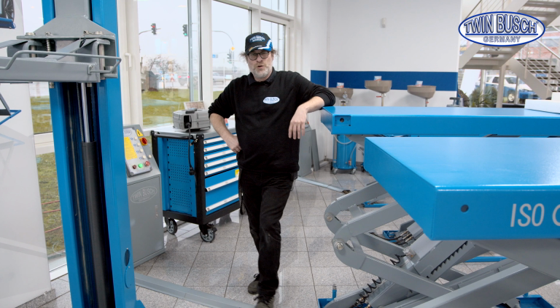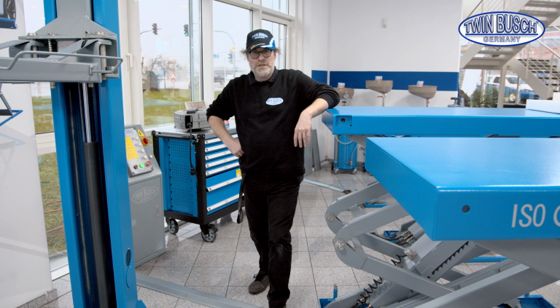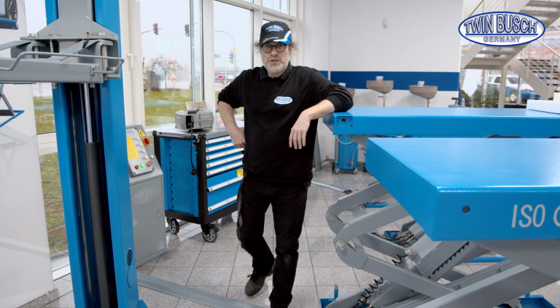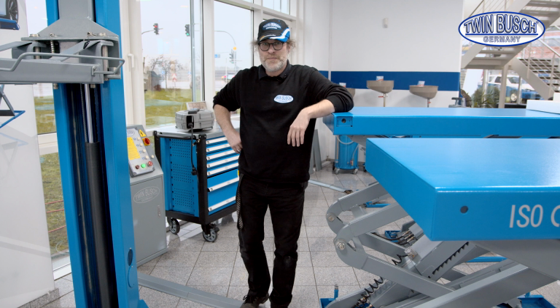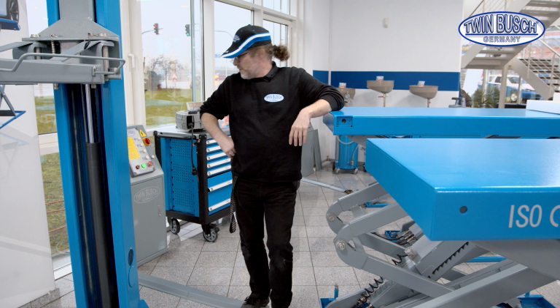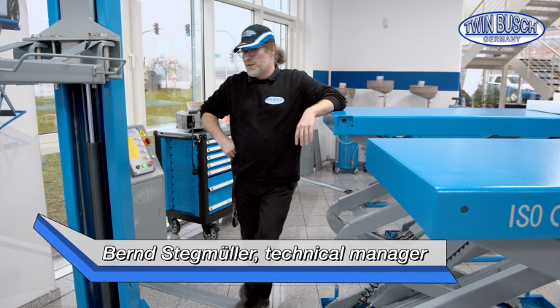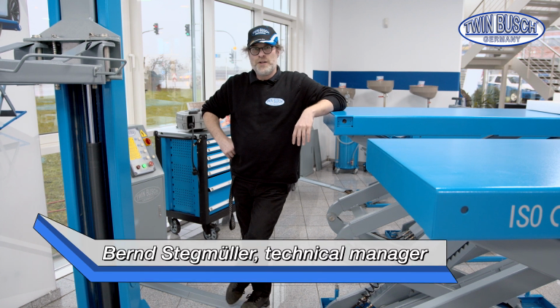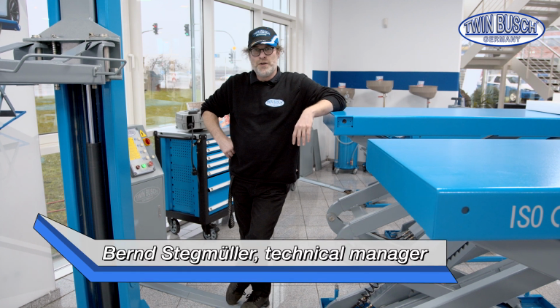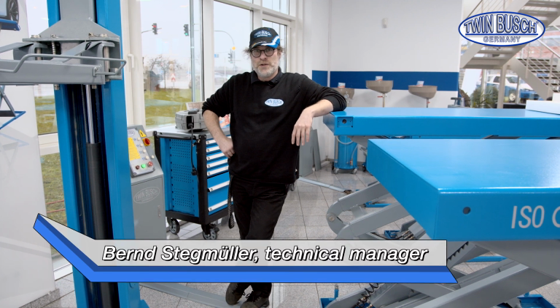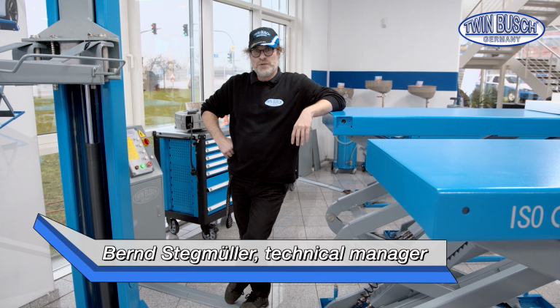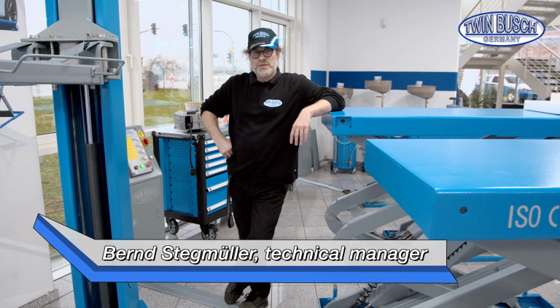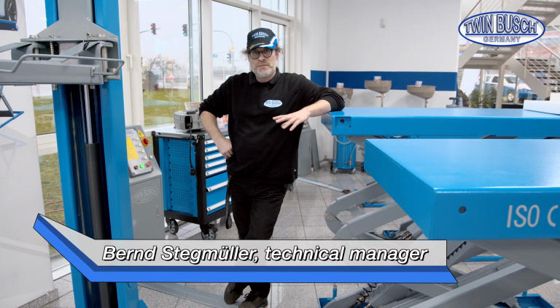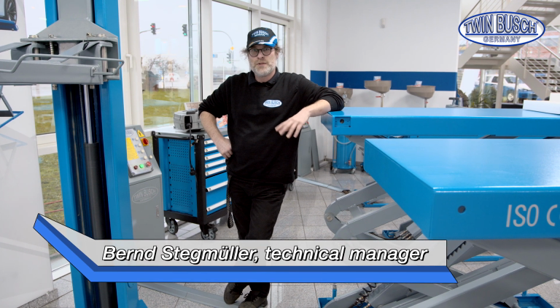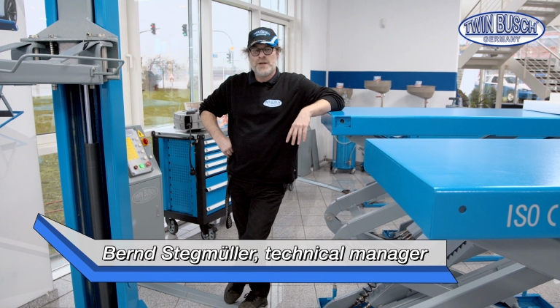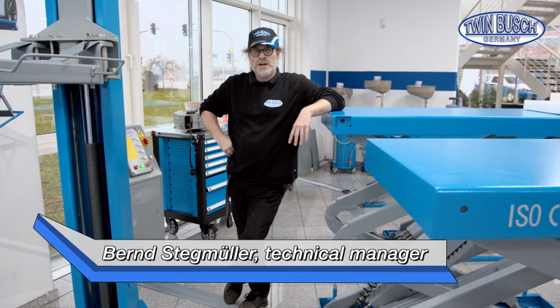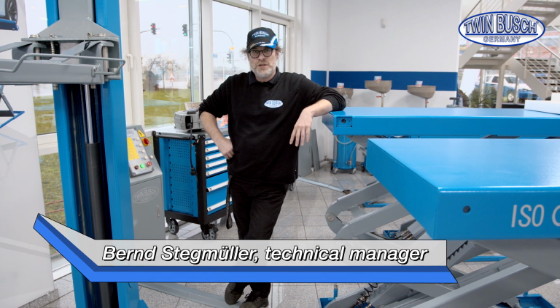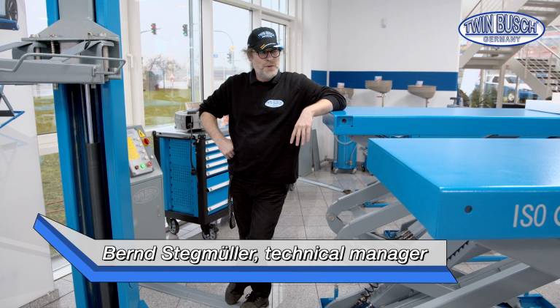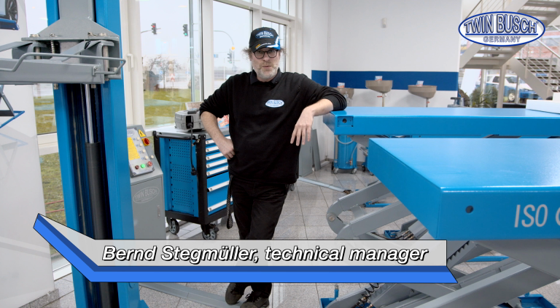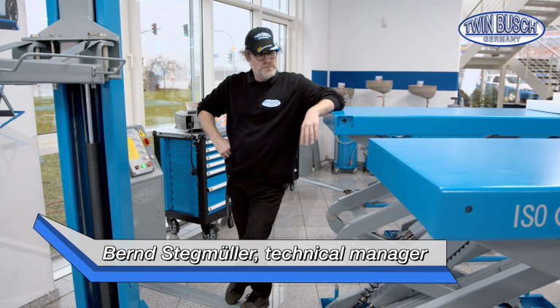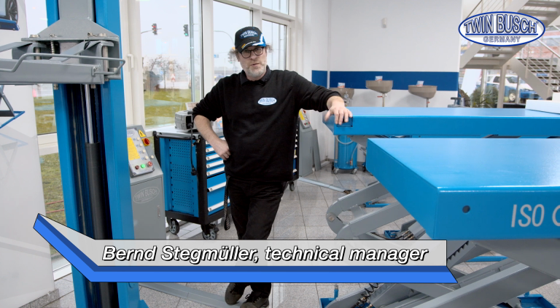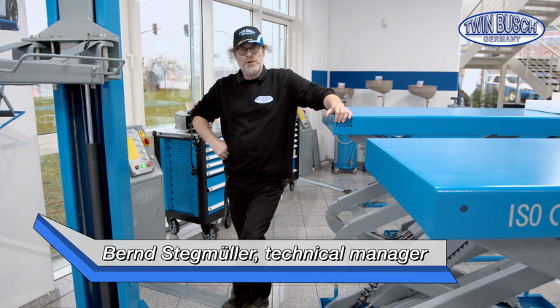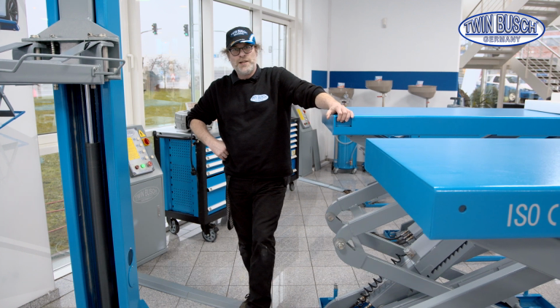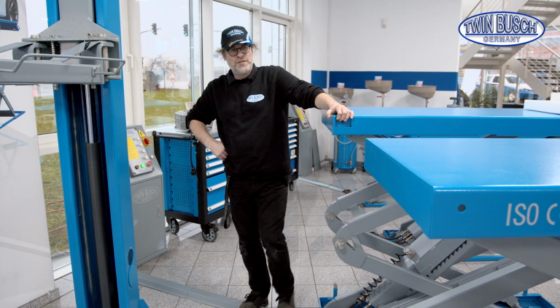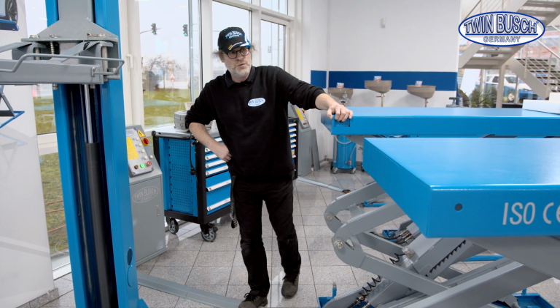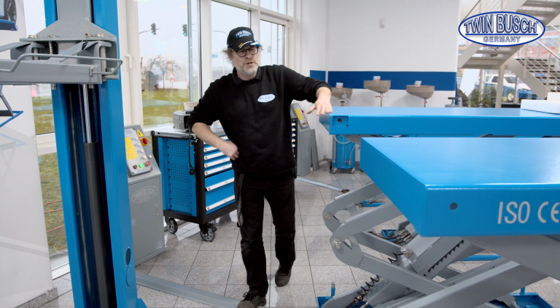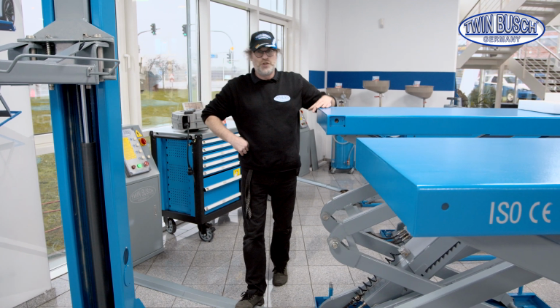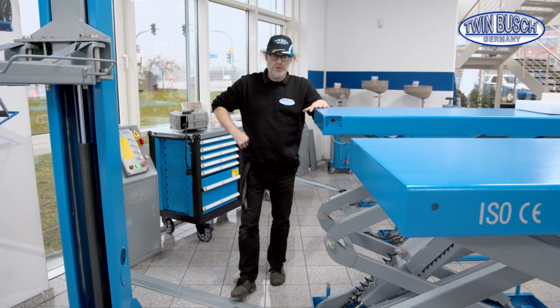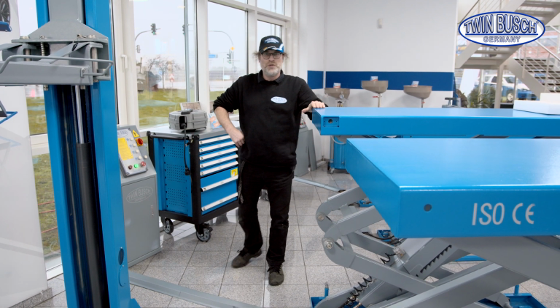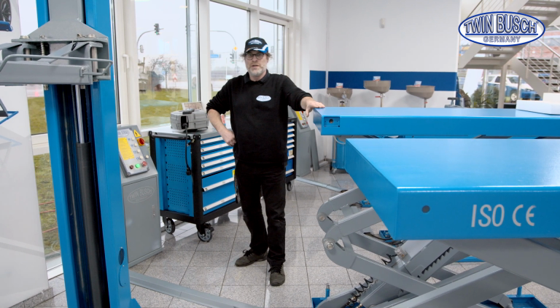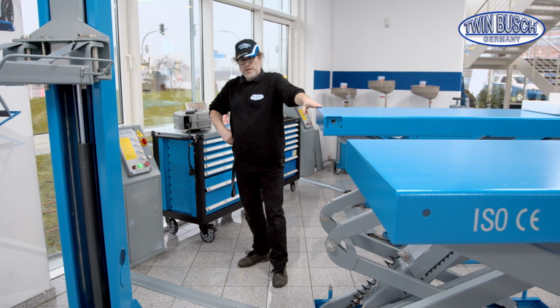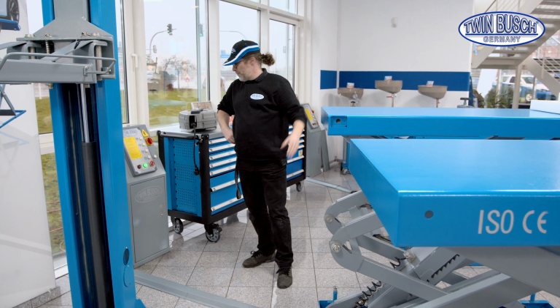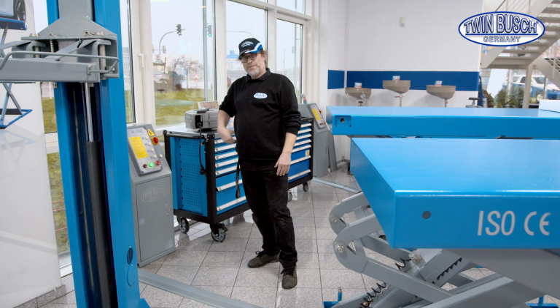Welcome to TWIN BUSCH. Today we have a new tips and tricks episode, another one about emergency release — this time with the underfloor double scissors lift TW S3-18U.